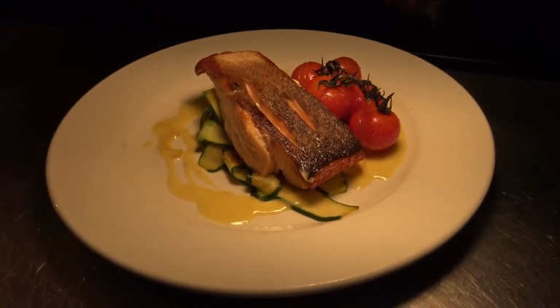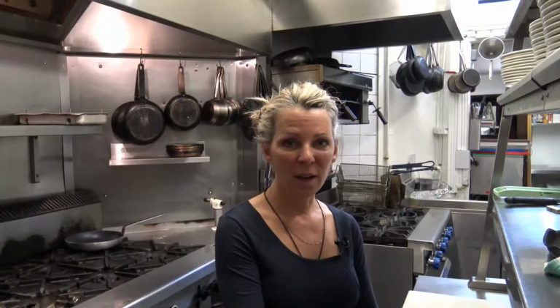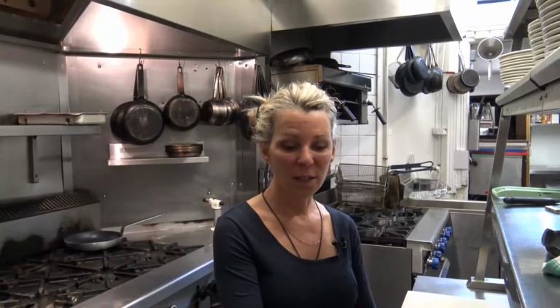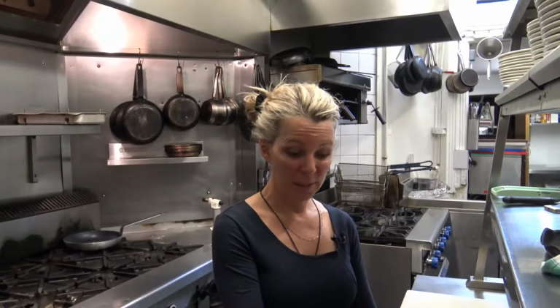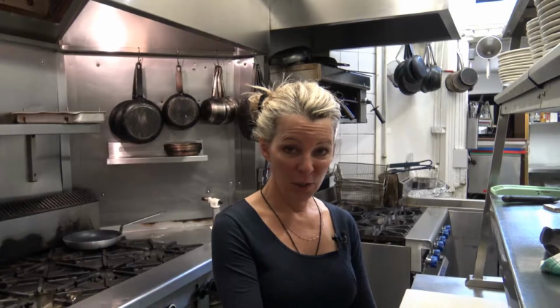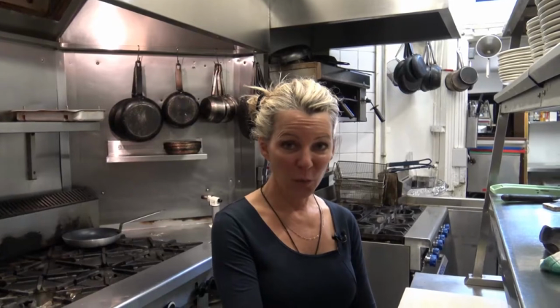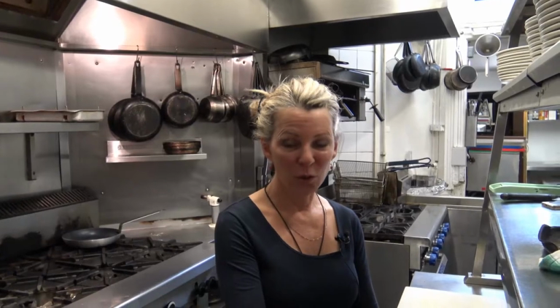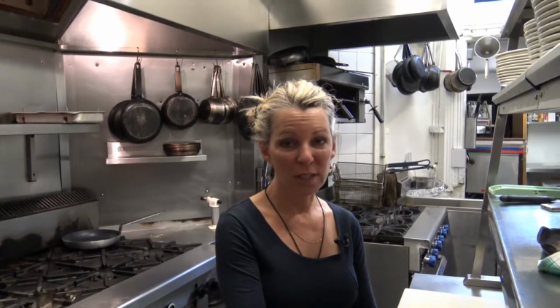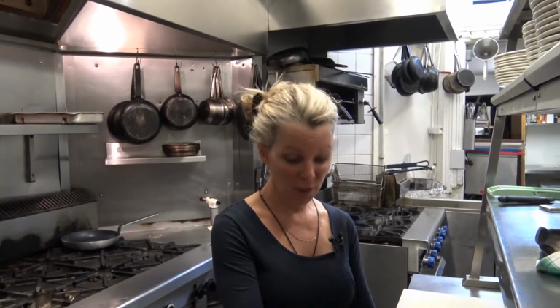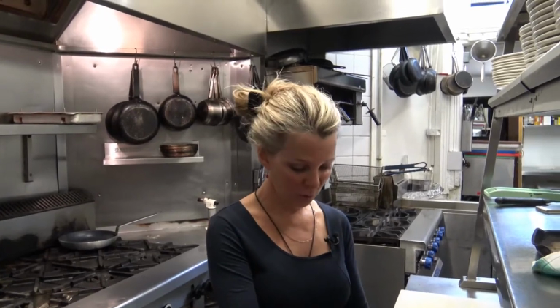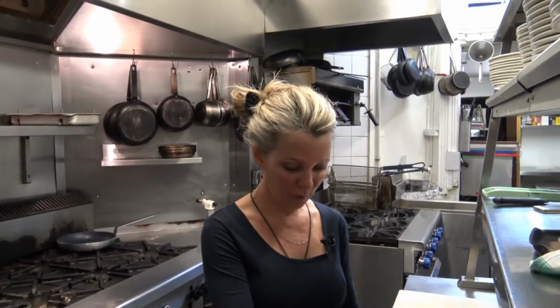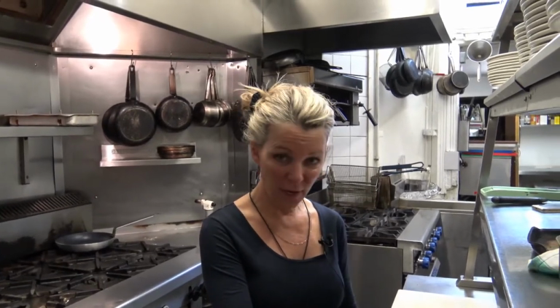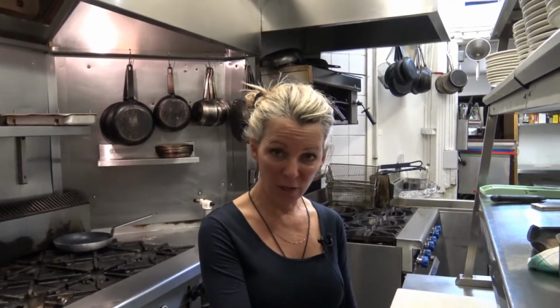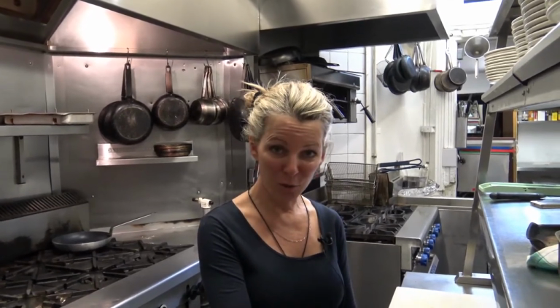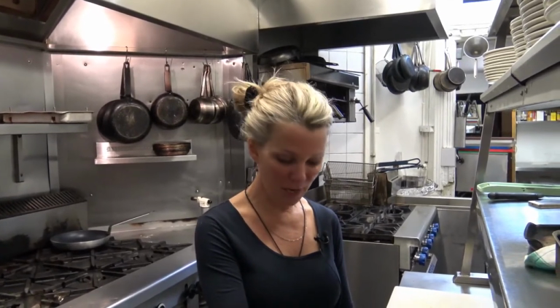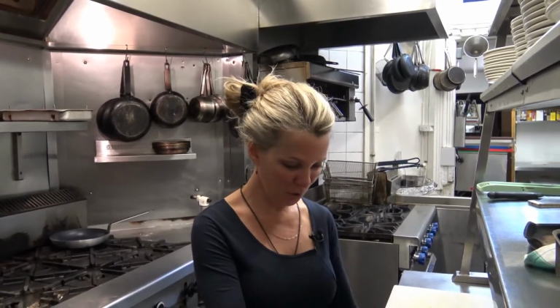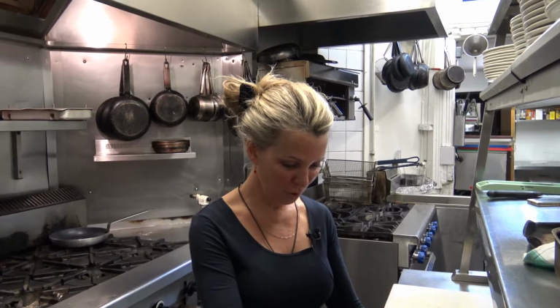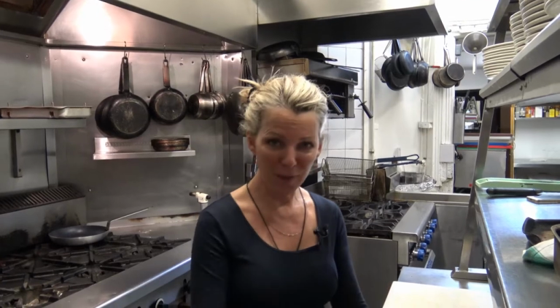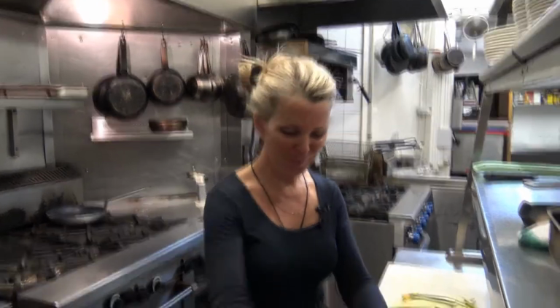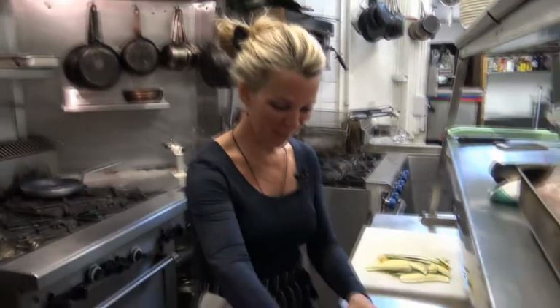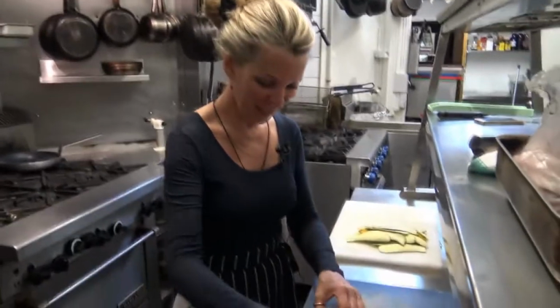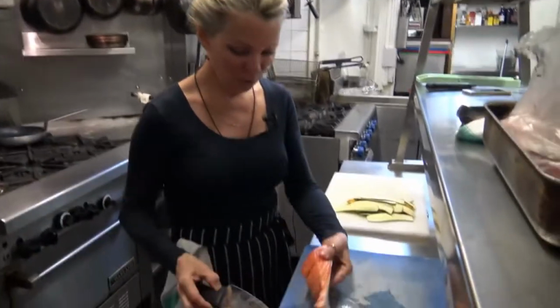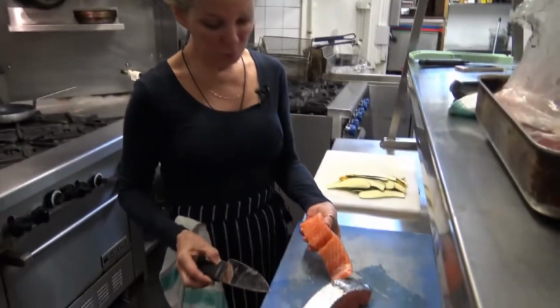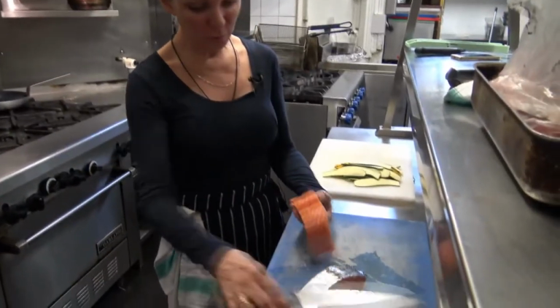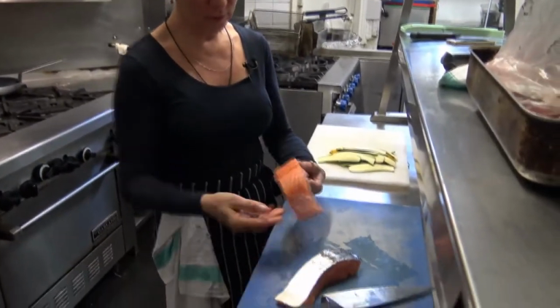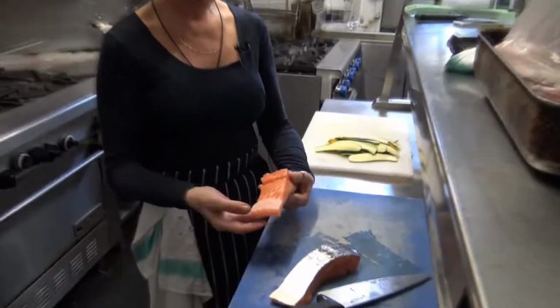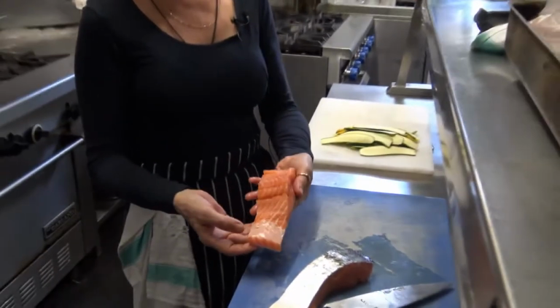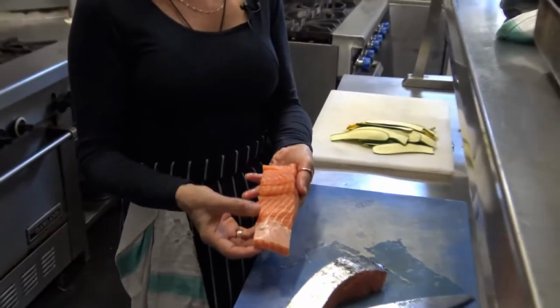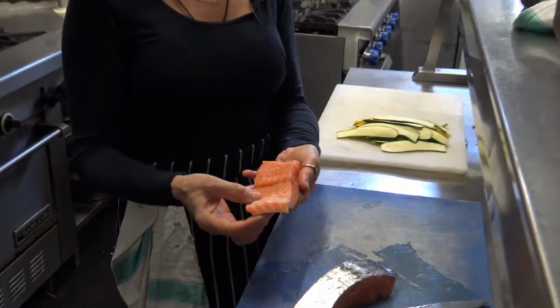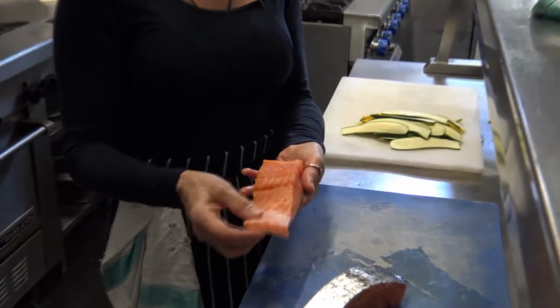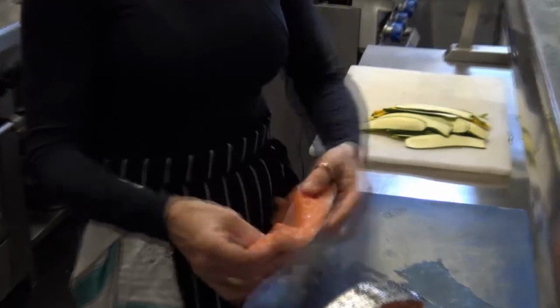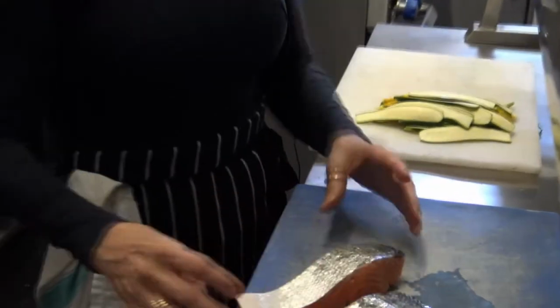Hi. Today we're going to do a salmon dish. A friend of mine, Harry, asked me to do some salmon, so here's your salmon, Harry. Good luck. These are two beautiful pieces of salmon I got from our fishmonger, Hampstead Seafood in Hampstead.